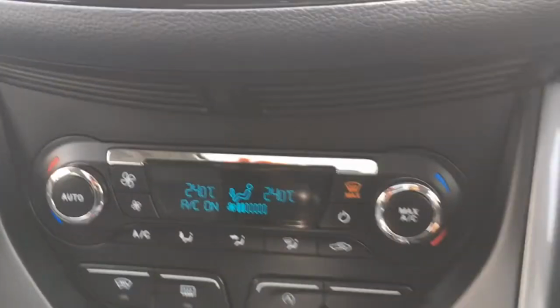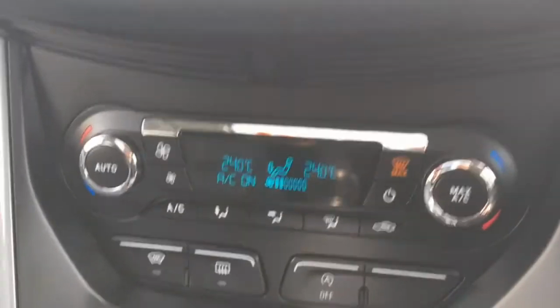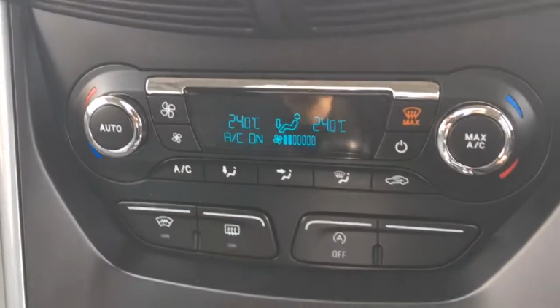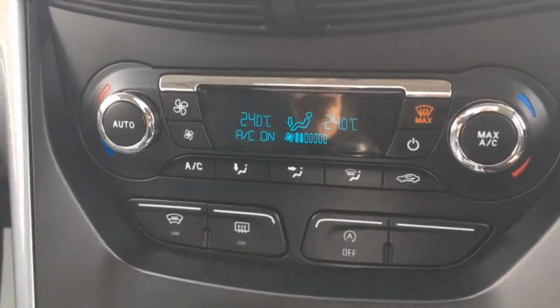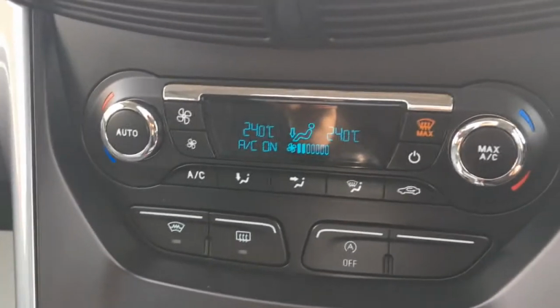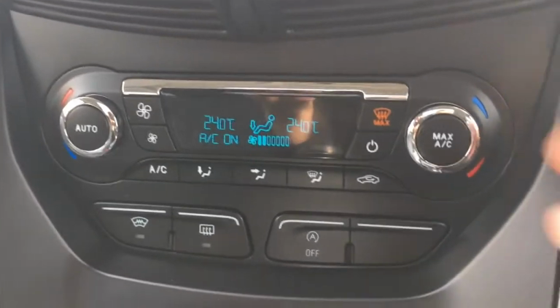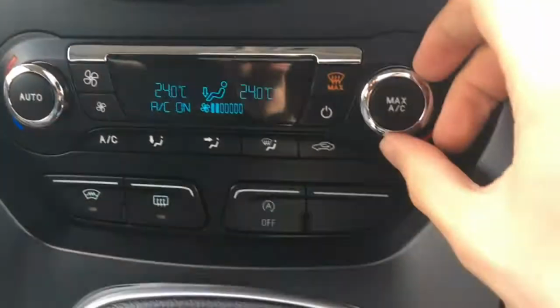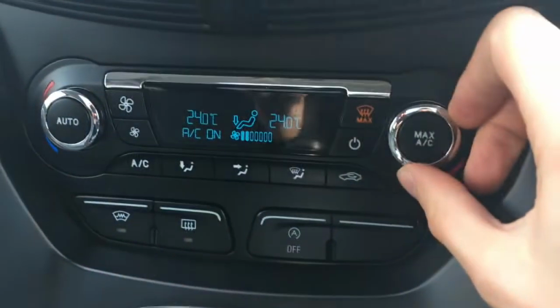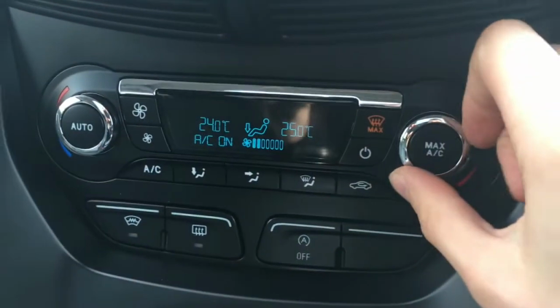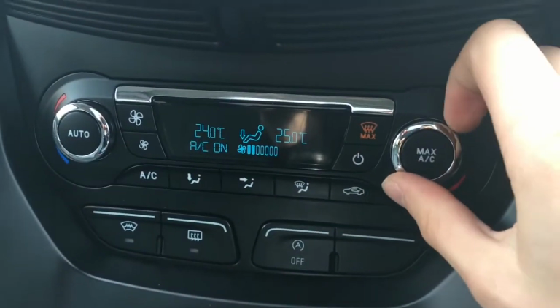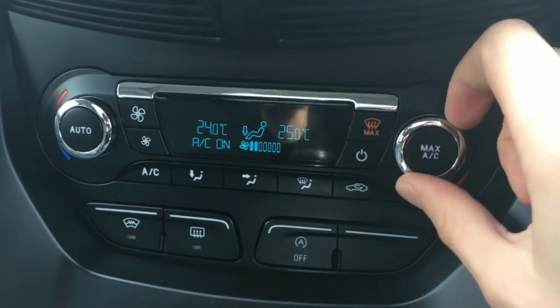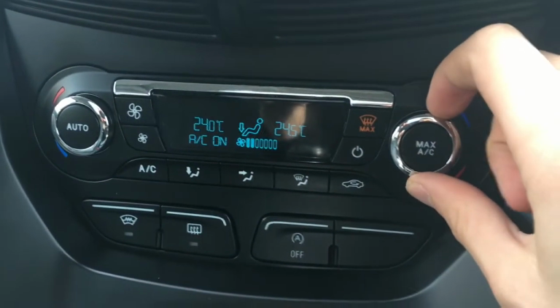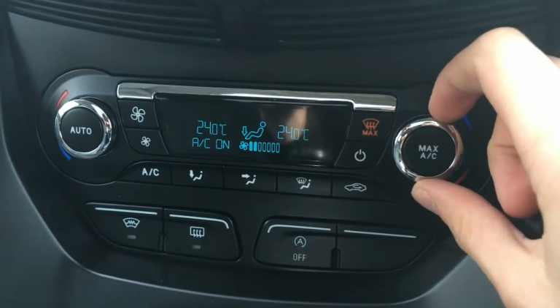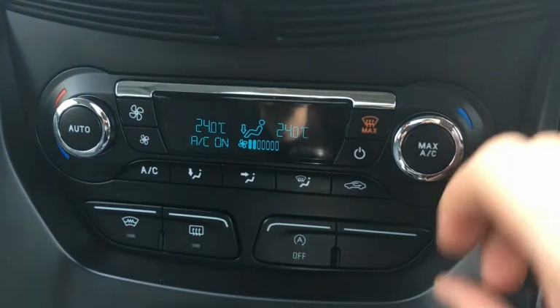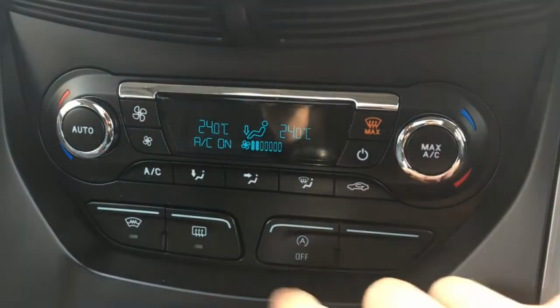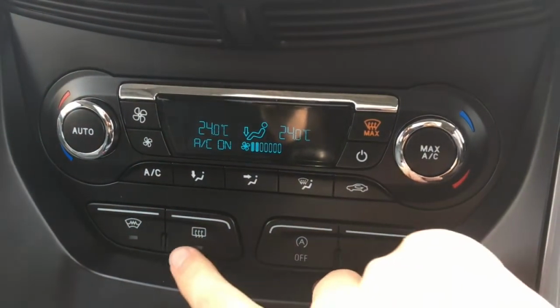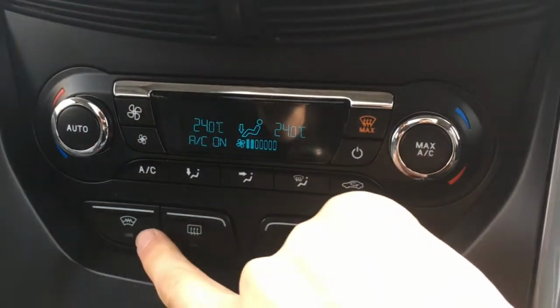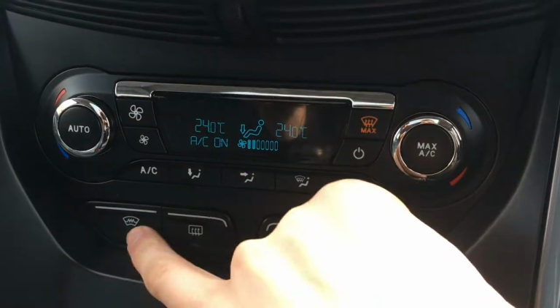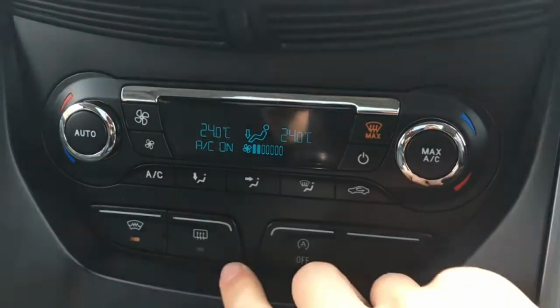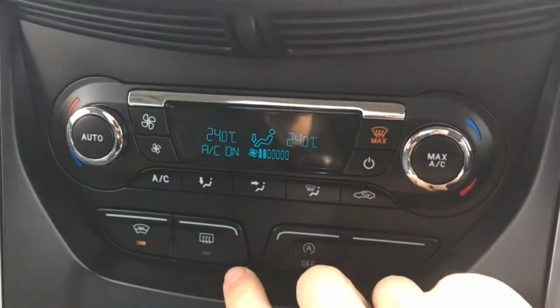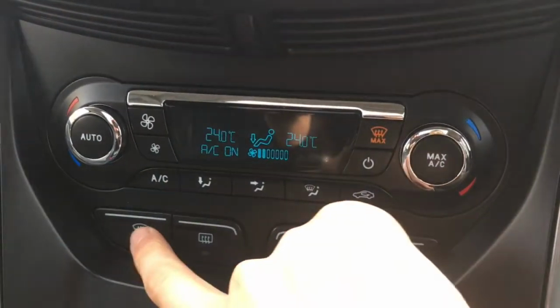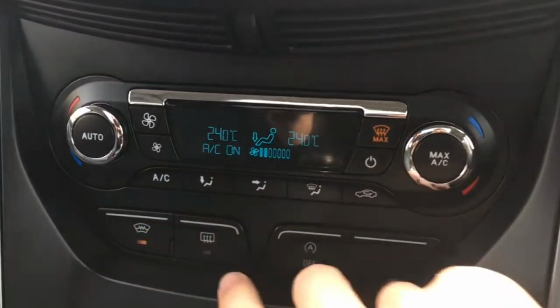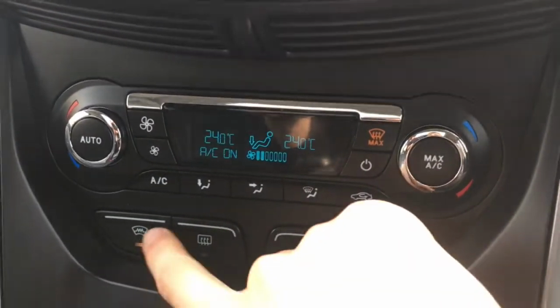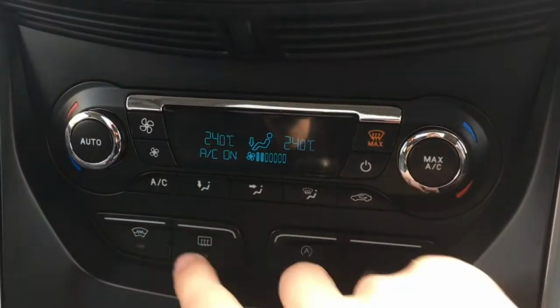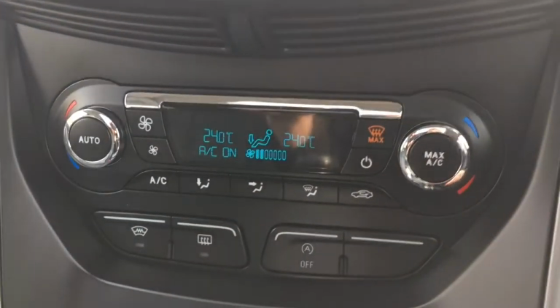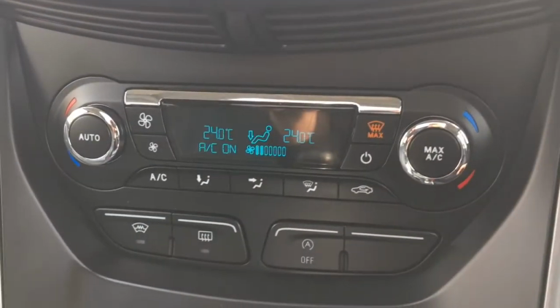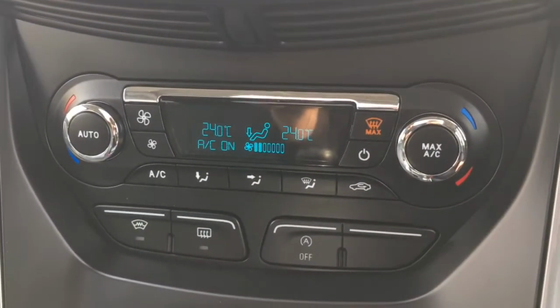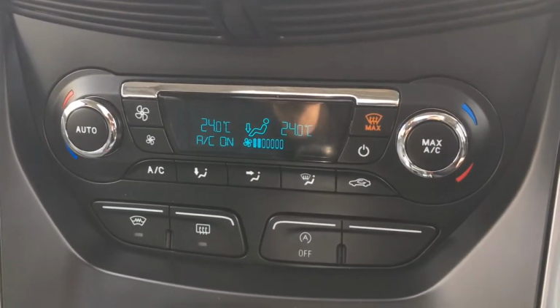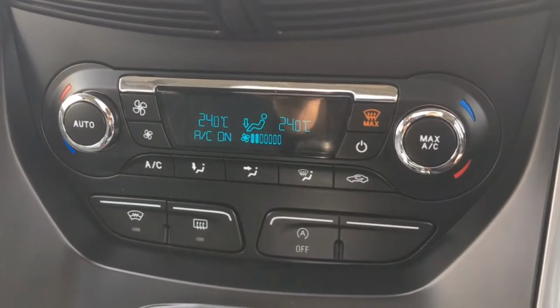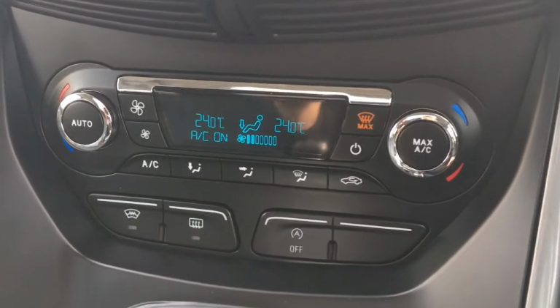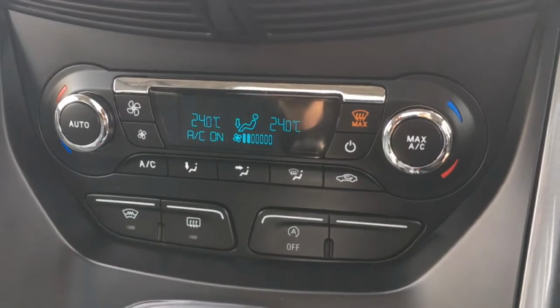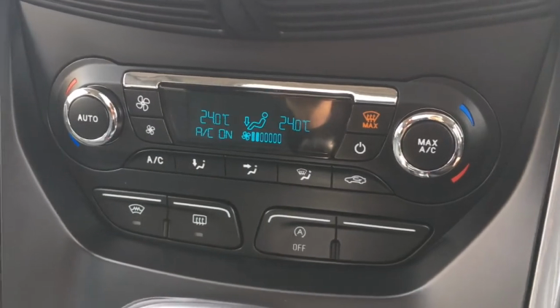Coming down here we've got the dual zone air conditioning, so each side can be adjusted independently. We've also got the heated windscreen just there as well, which is very useful in cold weather when it frosts over in the morning.